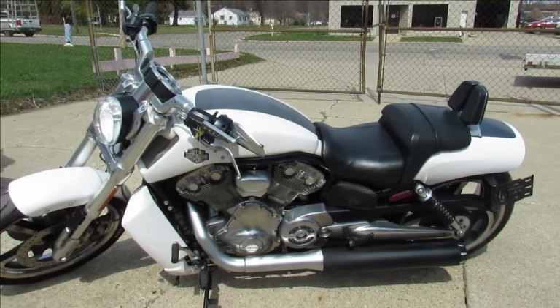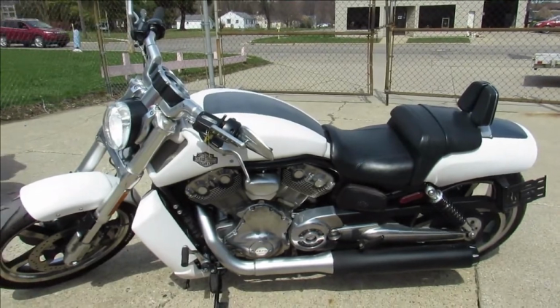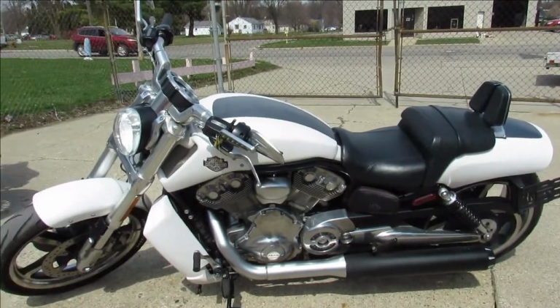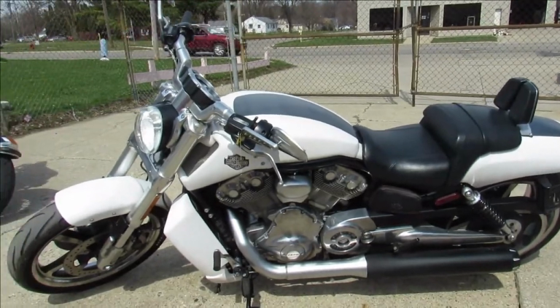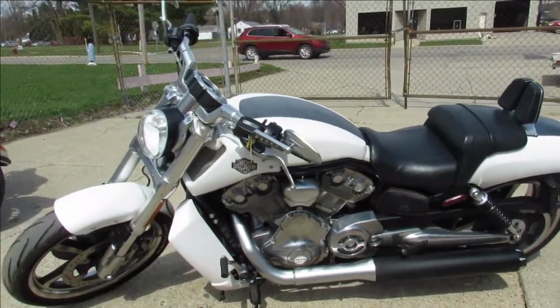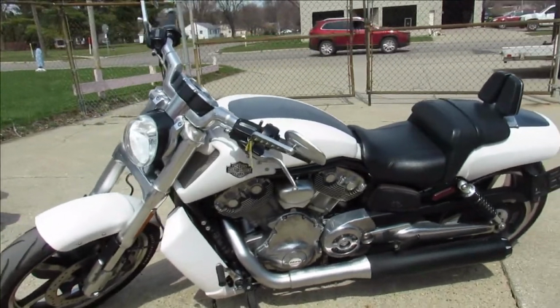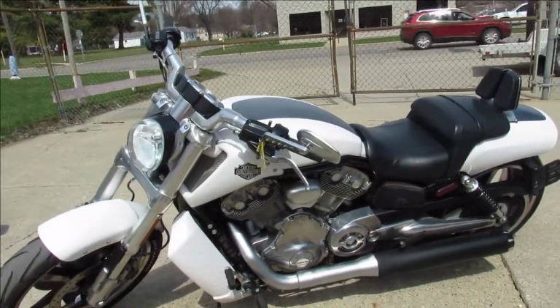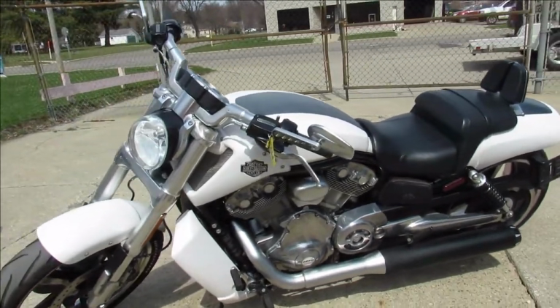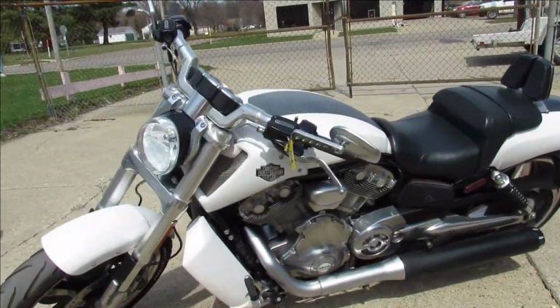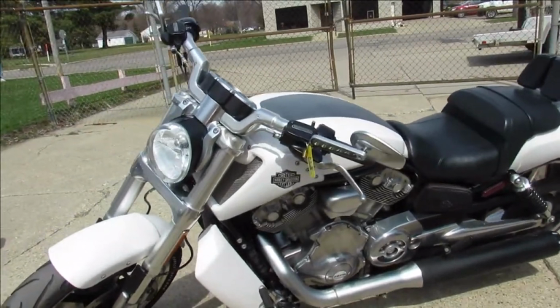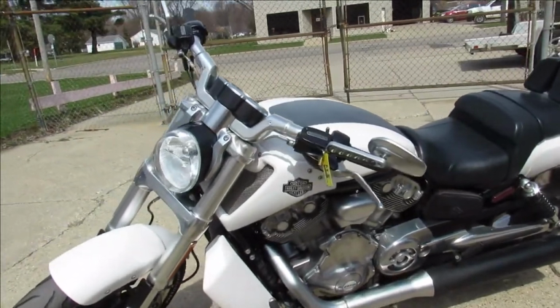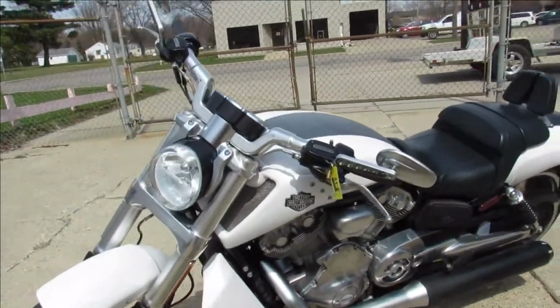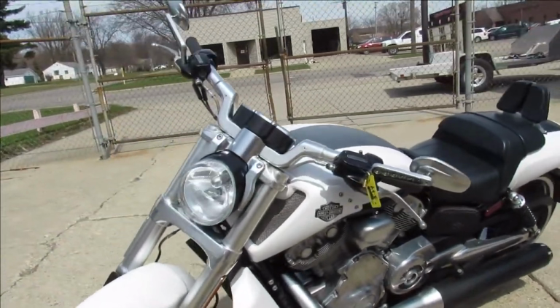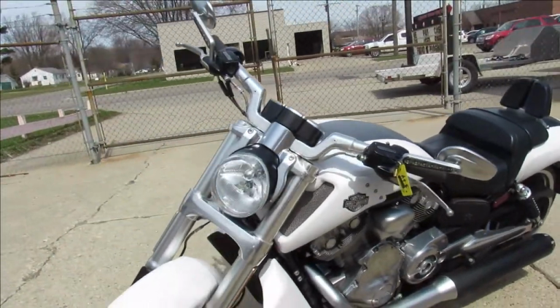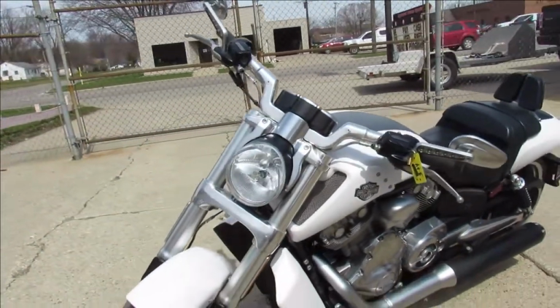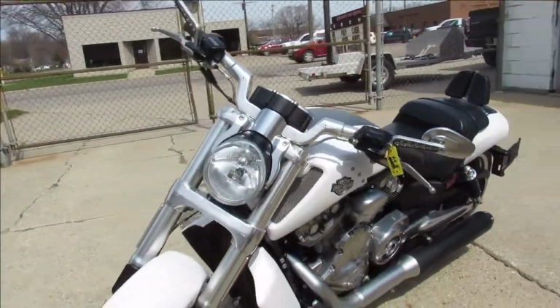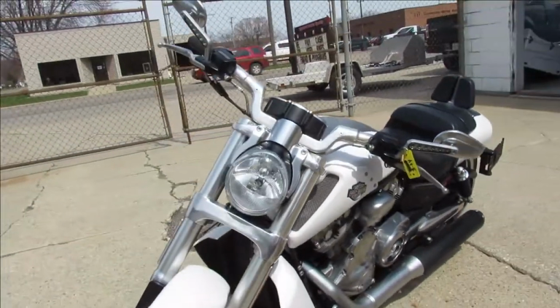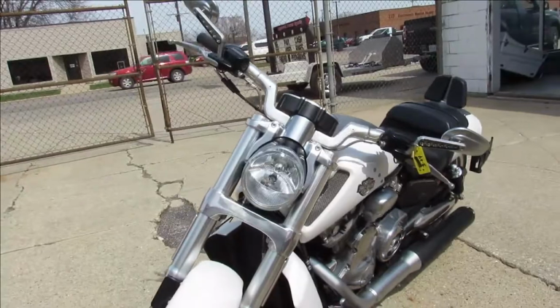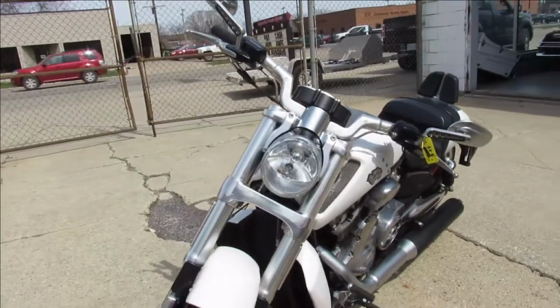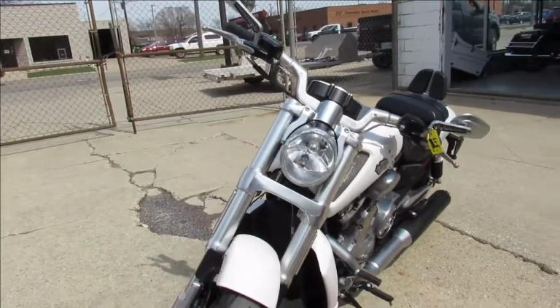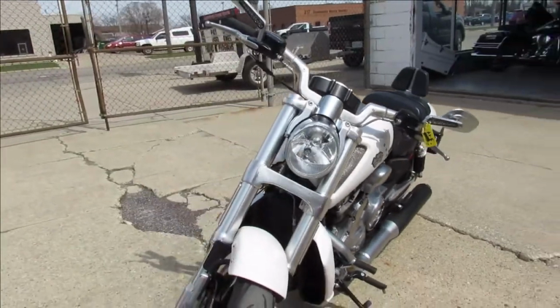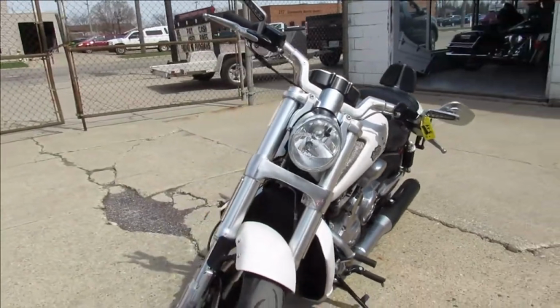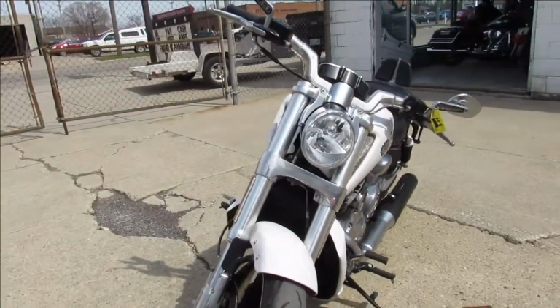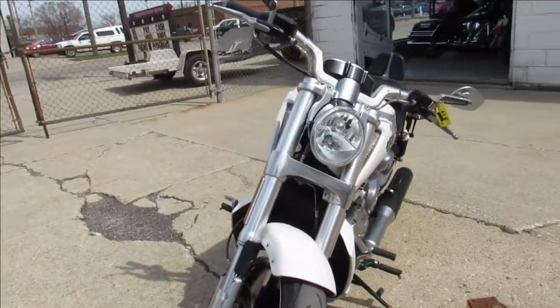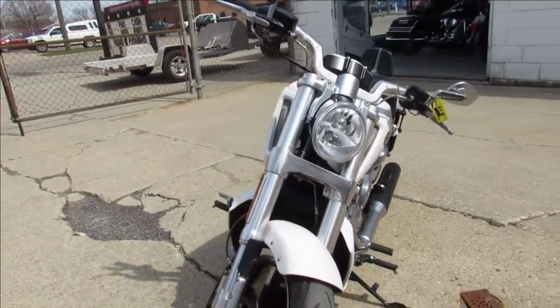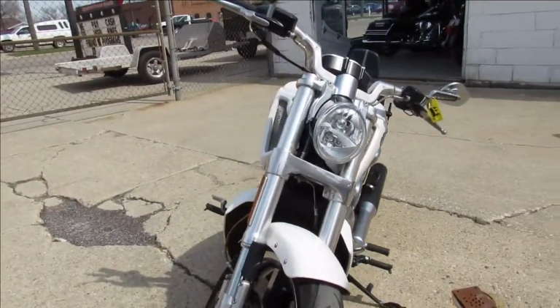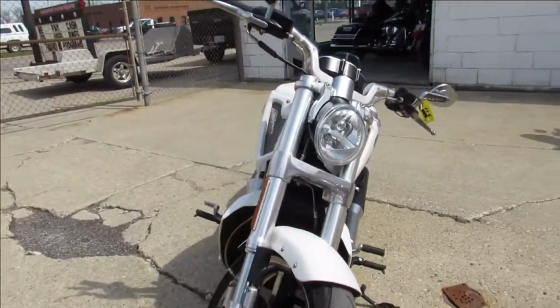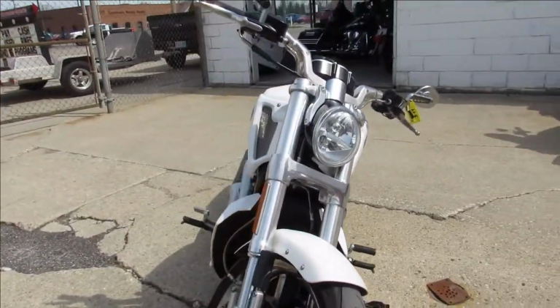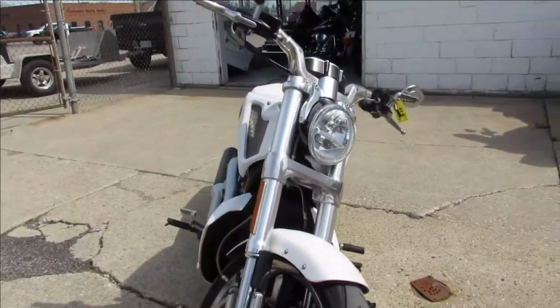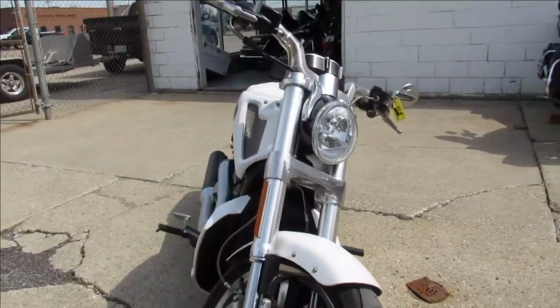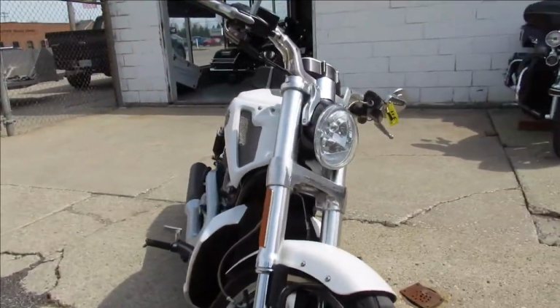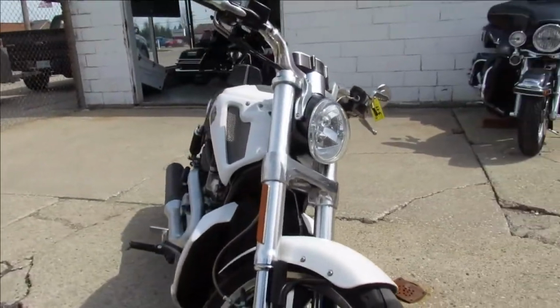Hey guys, ApprovalPowerSports.com here. Anybody looking for a used Harley Davidson, give us a call — we've got them. Over 250 pre-owned Harleys in the showroom for sale.